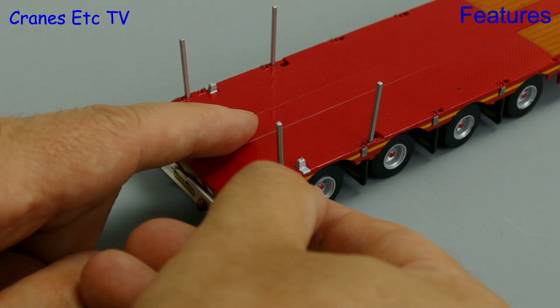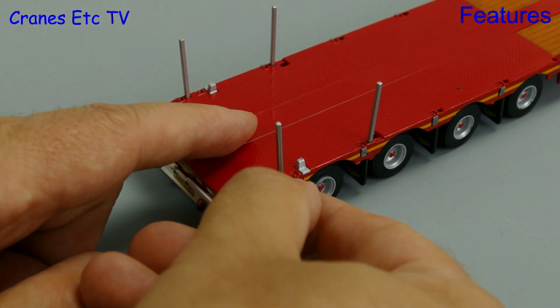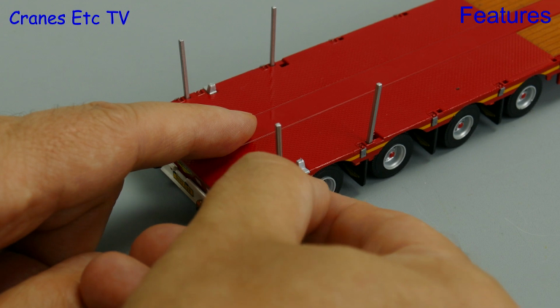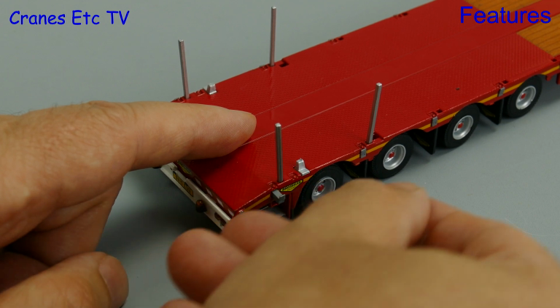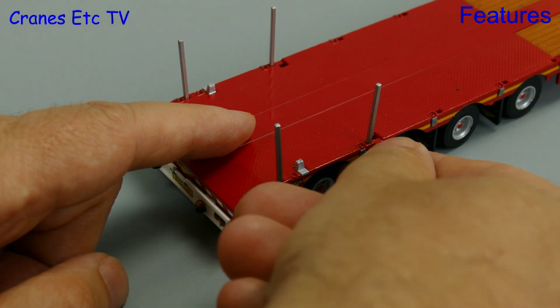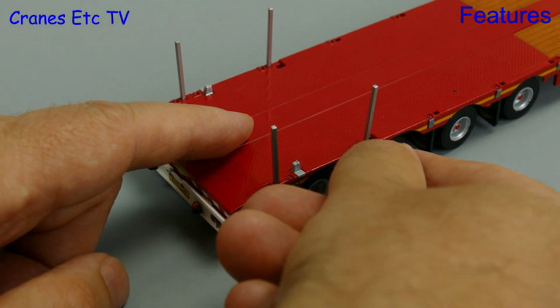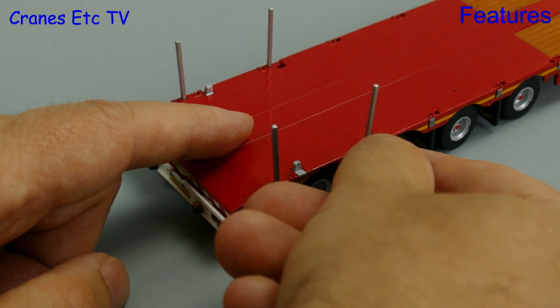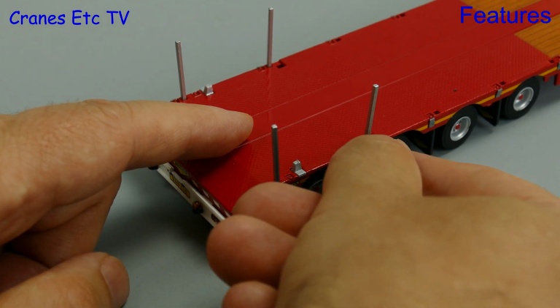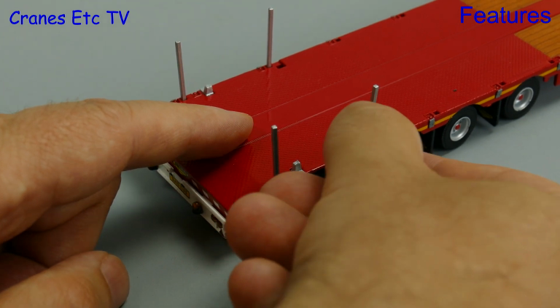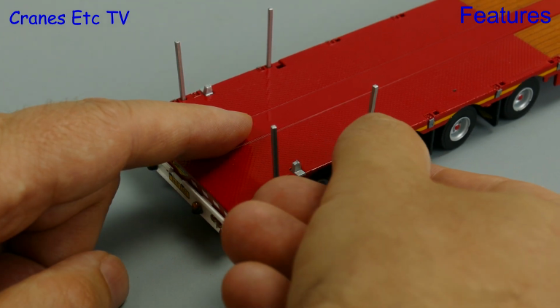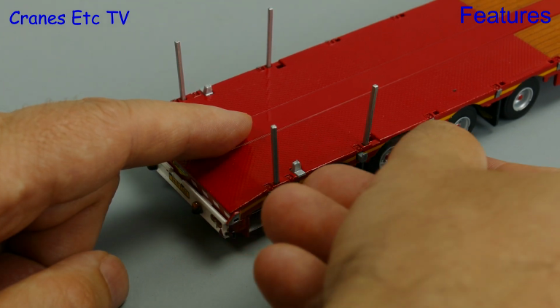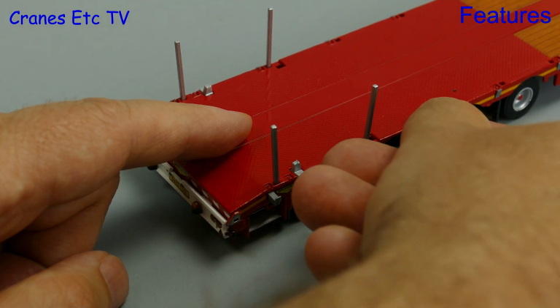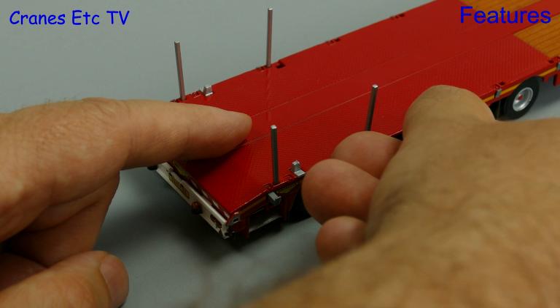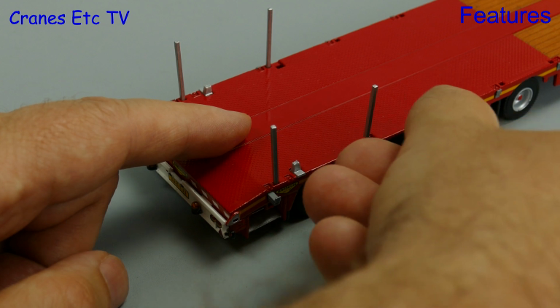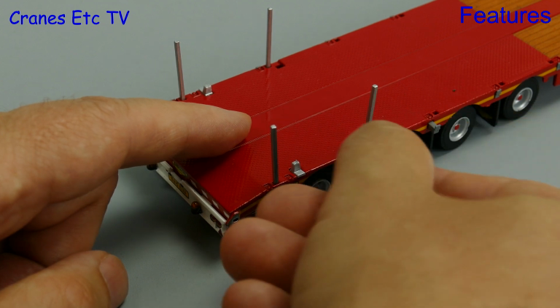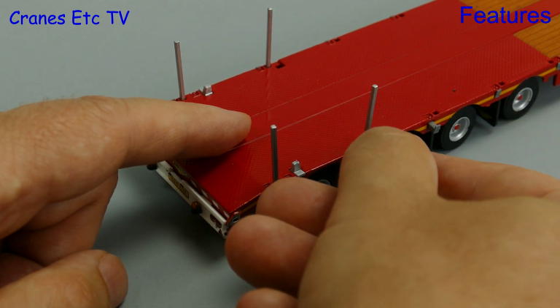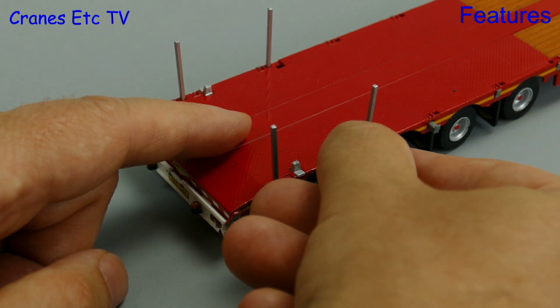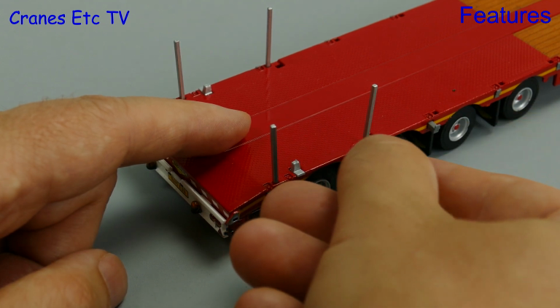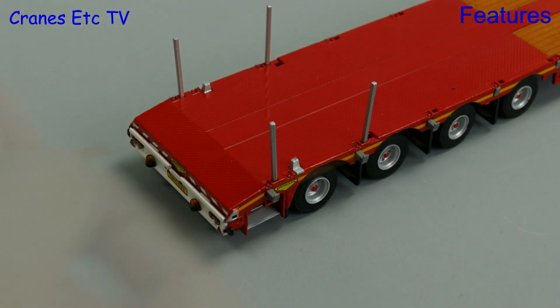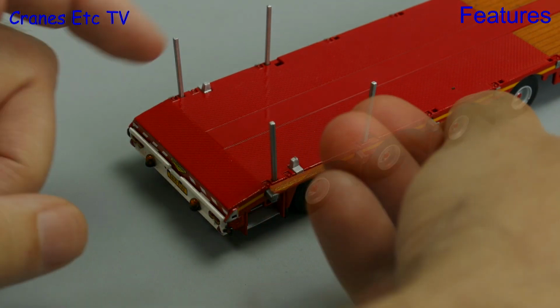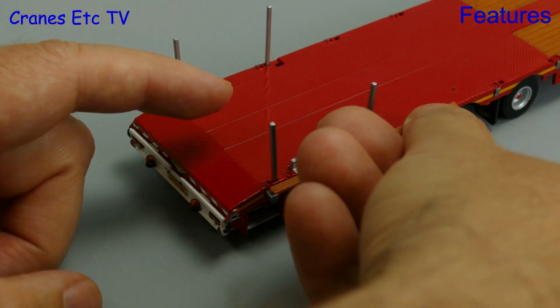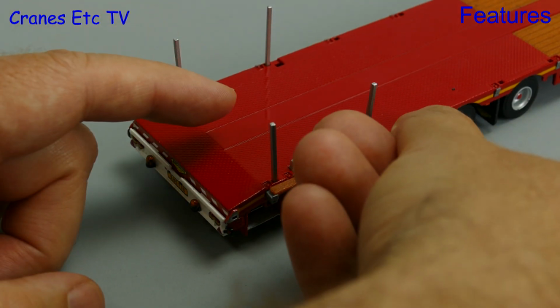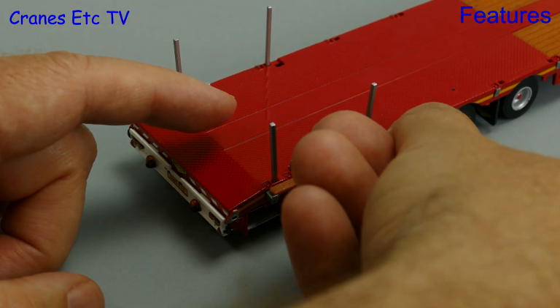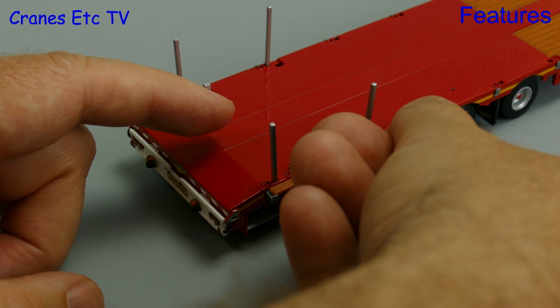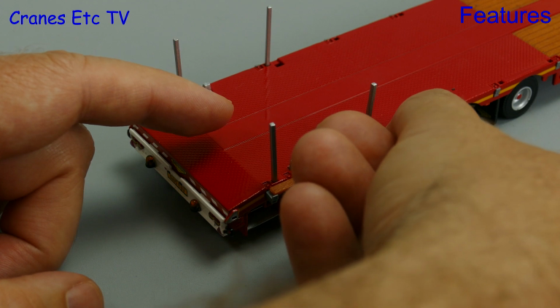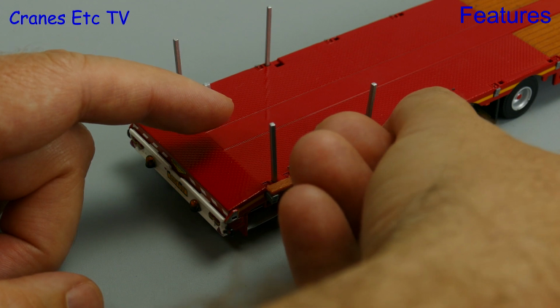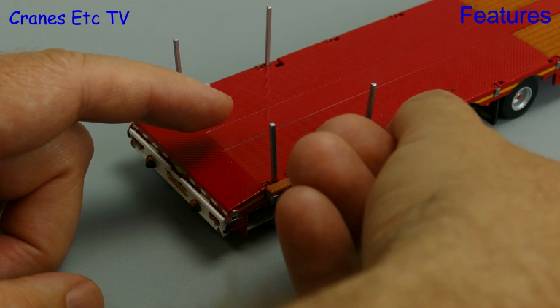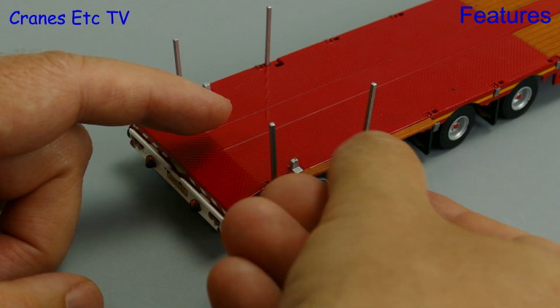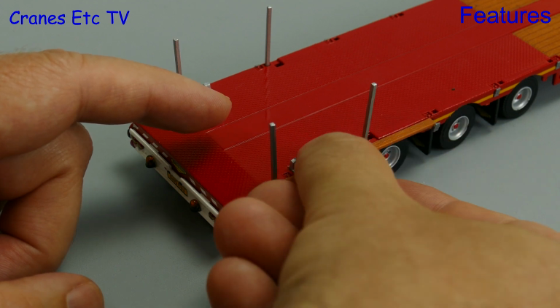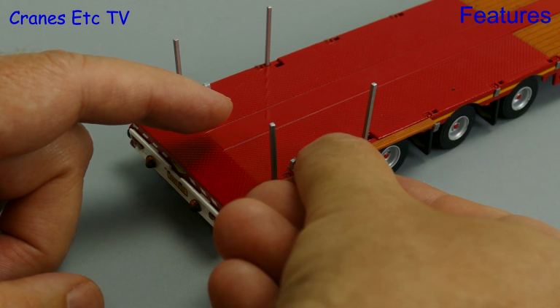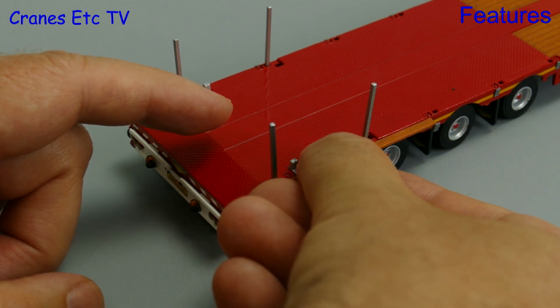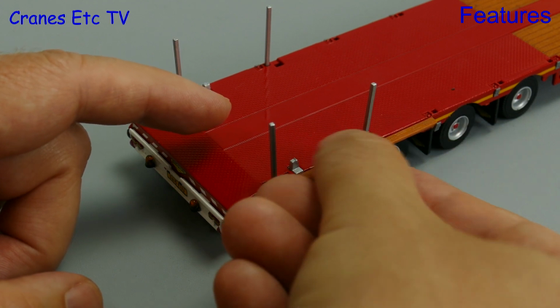Another feature of the model is that you can extend the deck width. To do that you need to get your fingernails sharp and pull out the small plastic beams in the deck edge, then sharpen your eyesight and carefully sort out the plastic timber beams and place them into position.